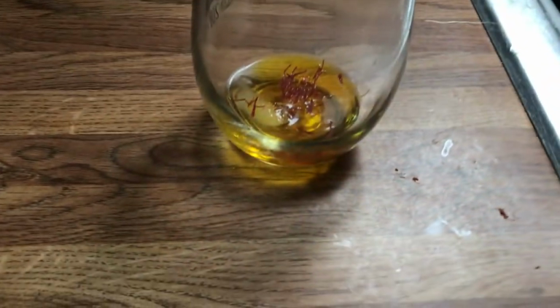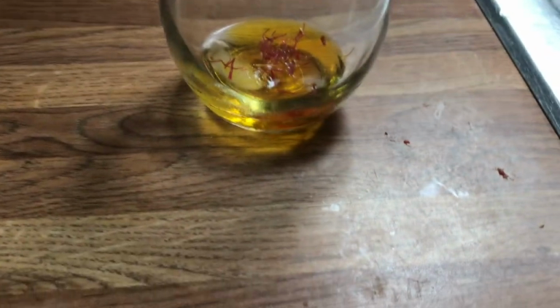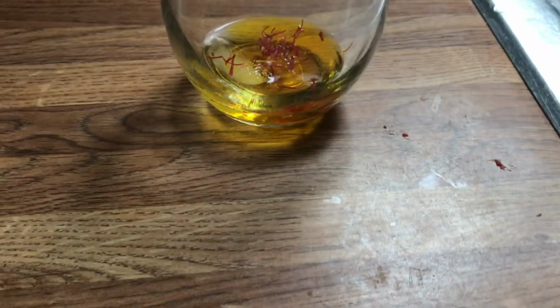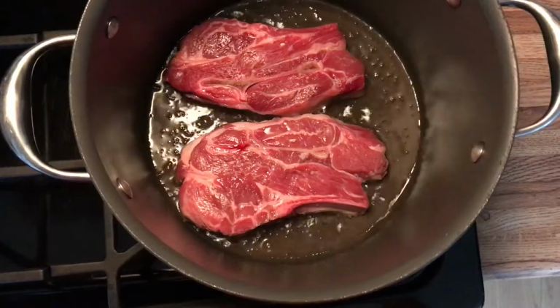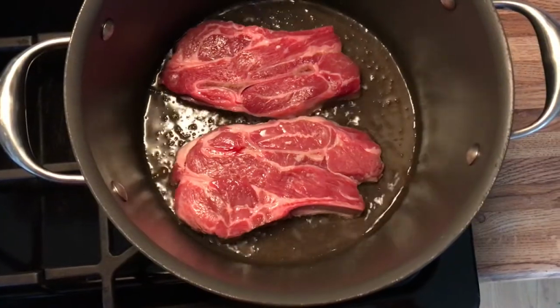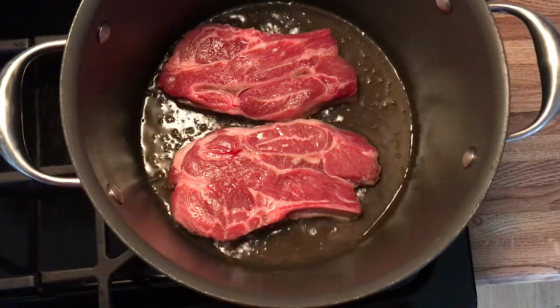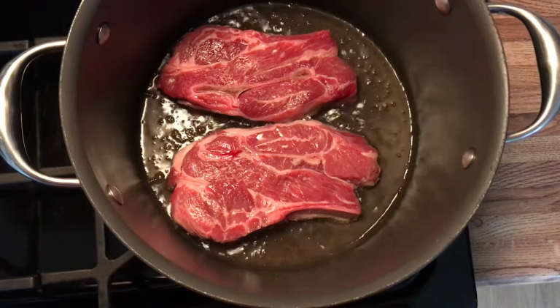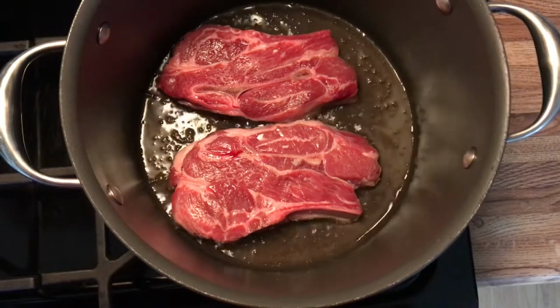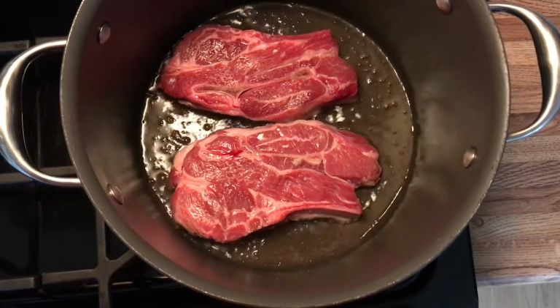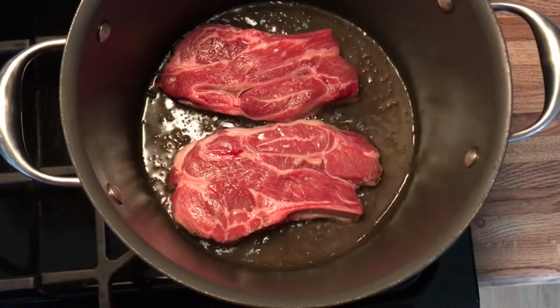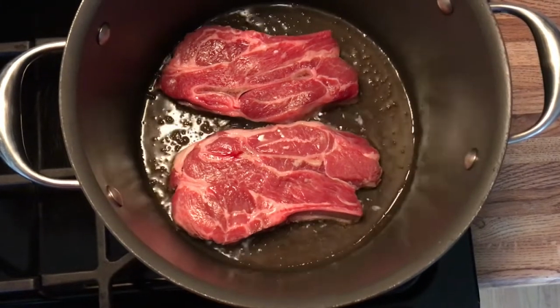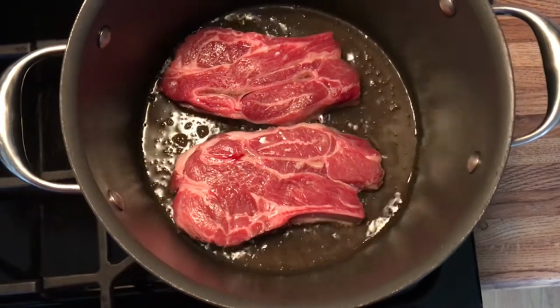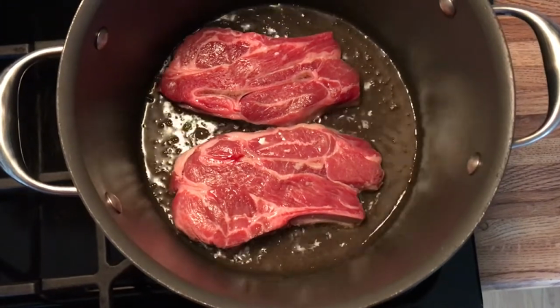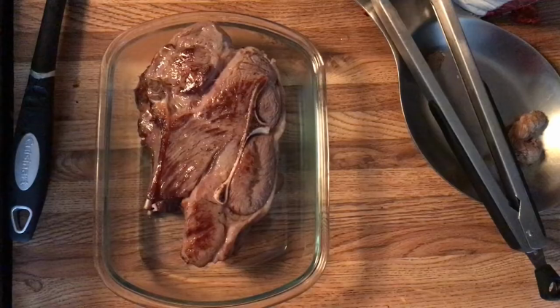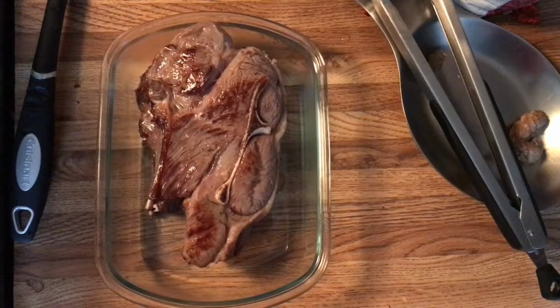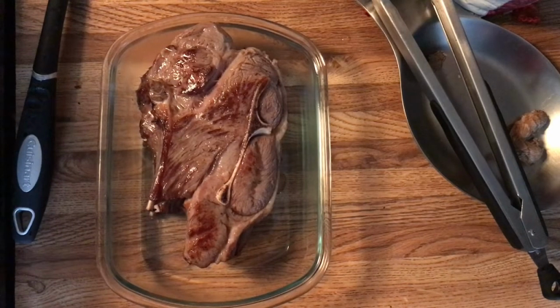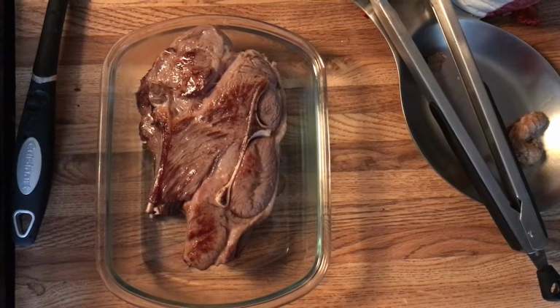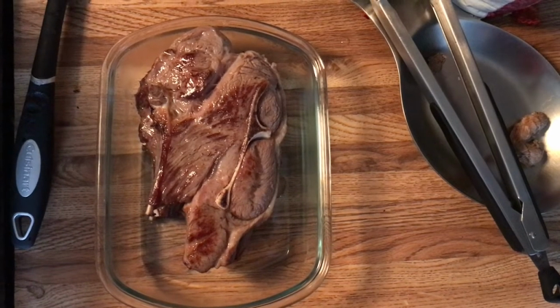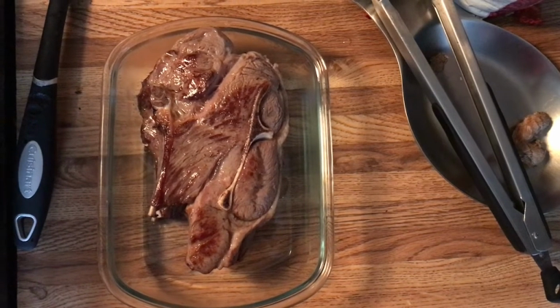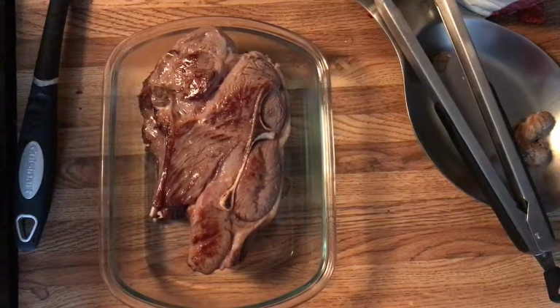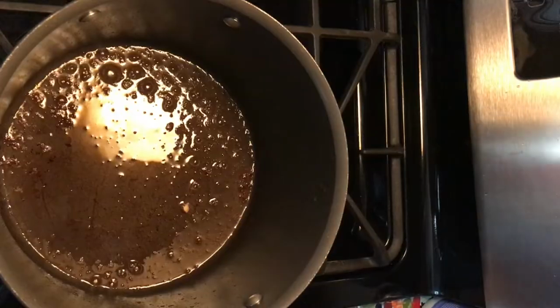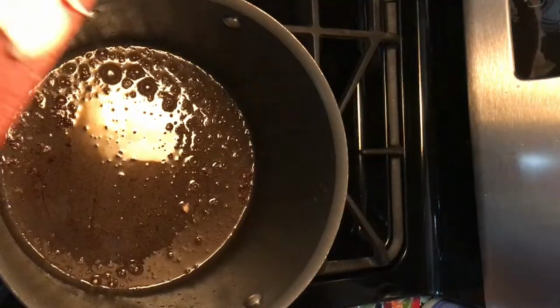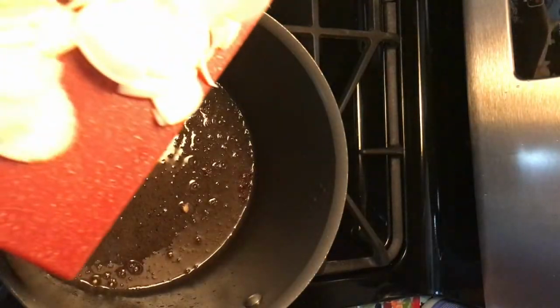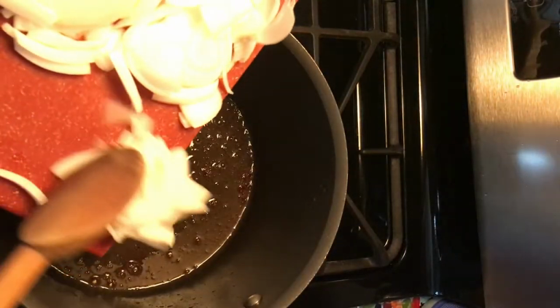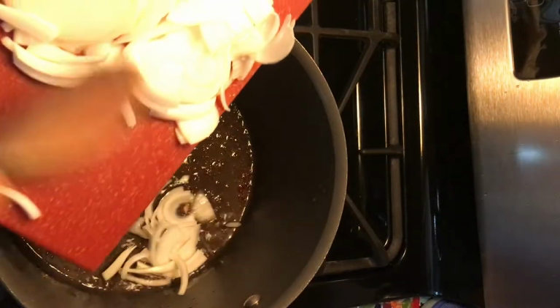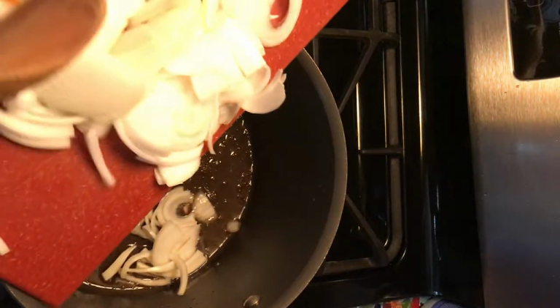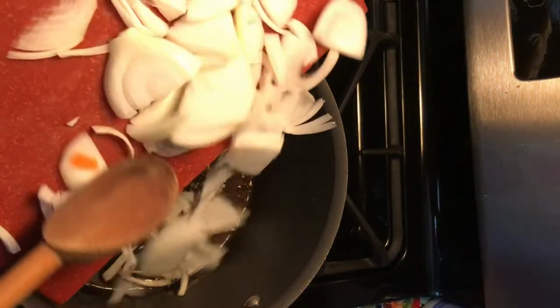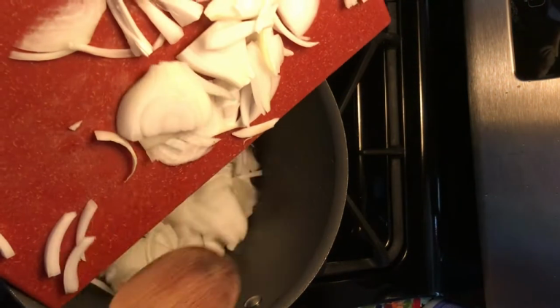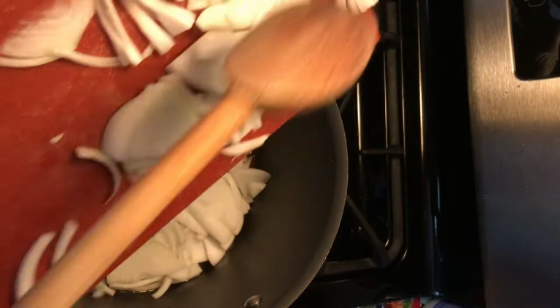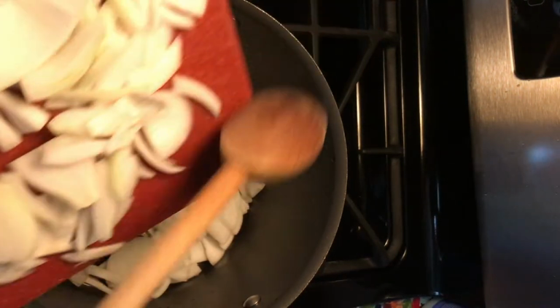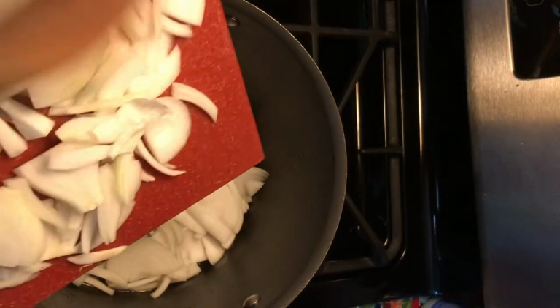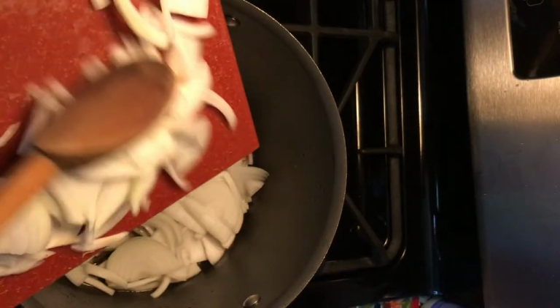I'm going to be making some of the food. Fry the onions in the same pot you use to cook the lamb.